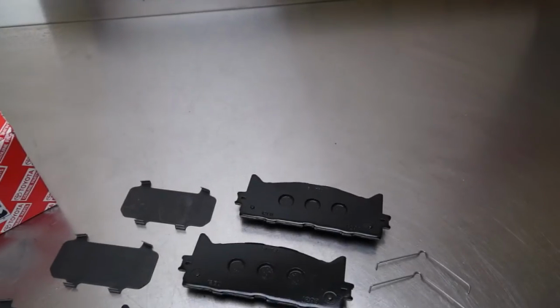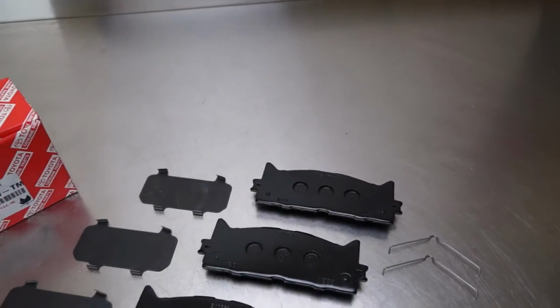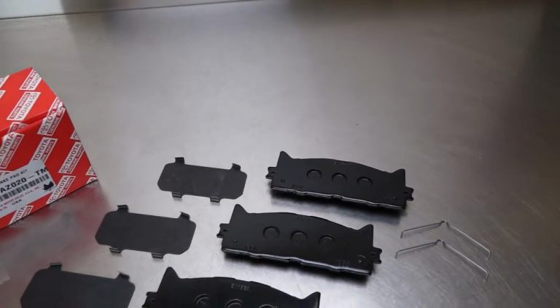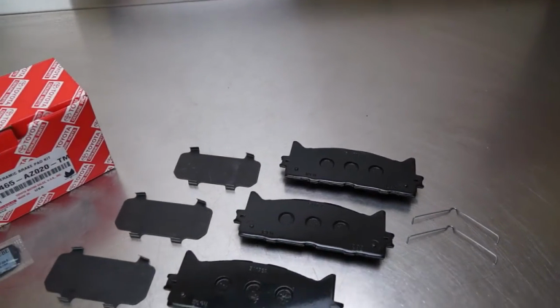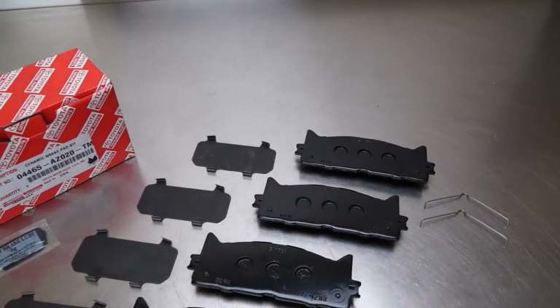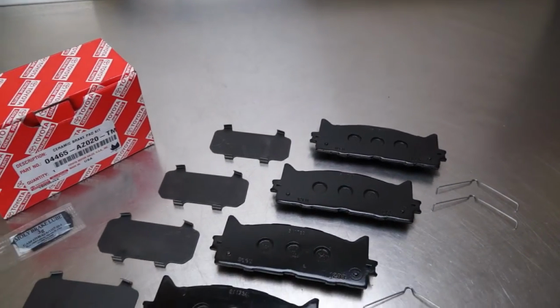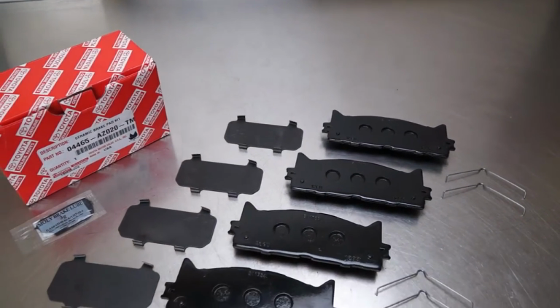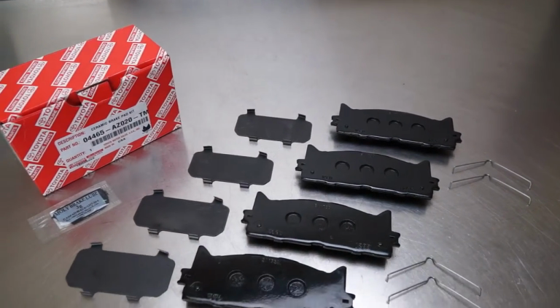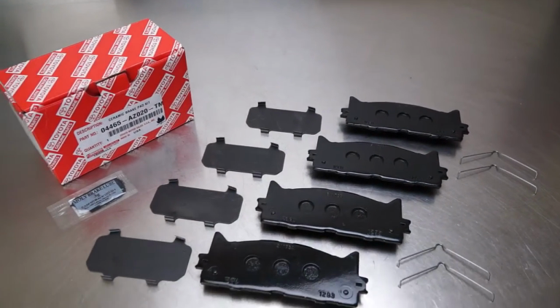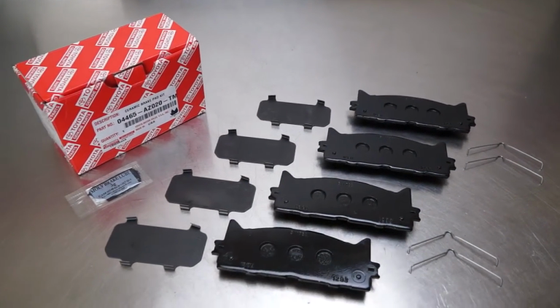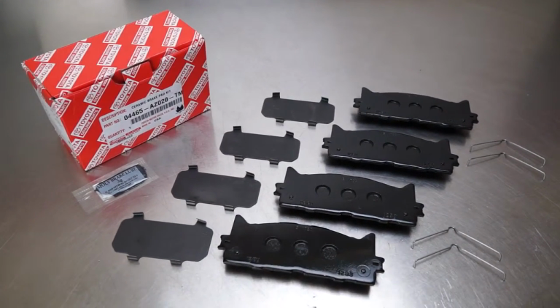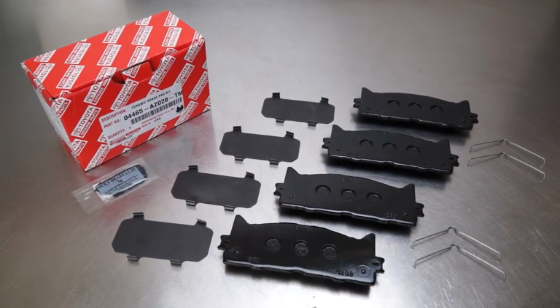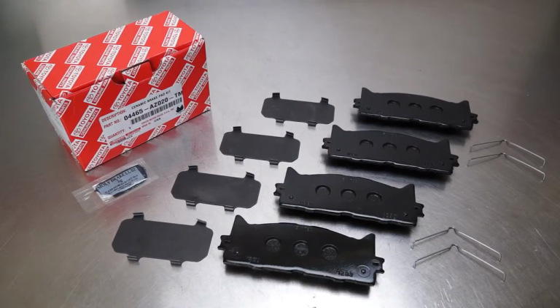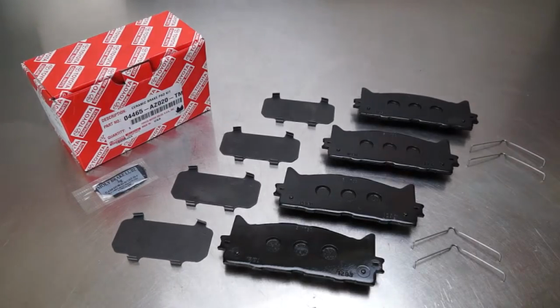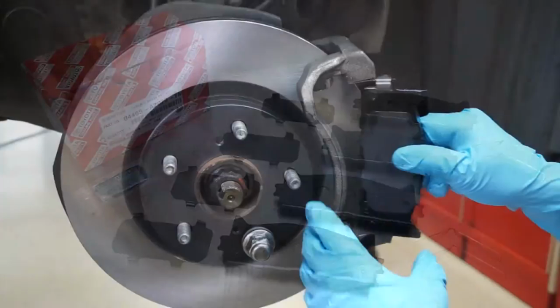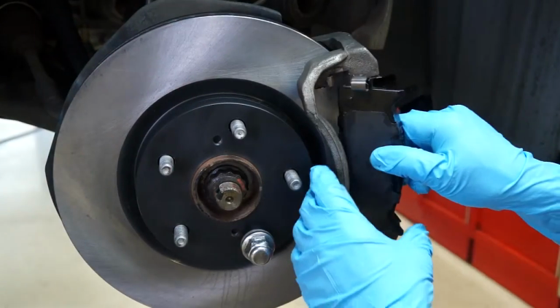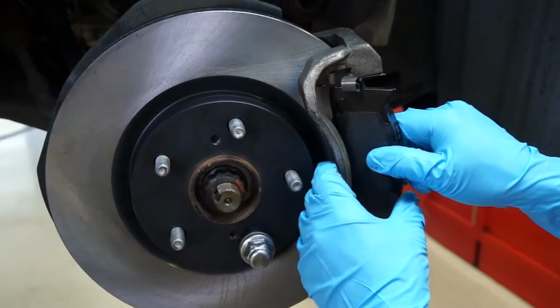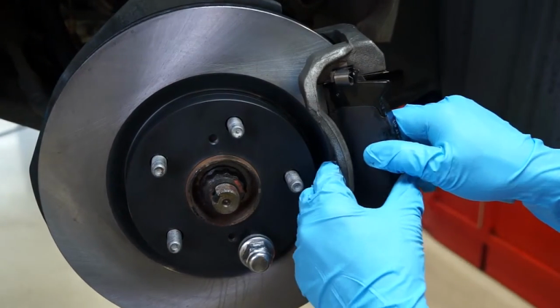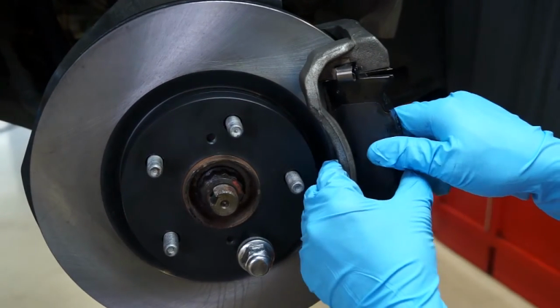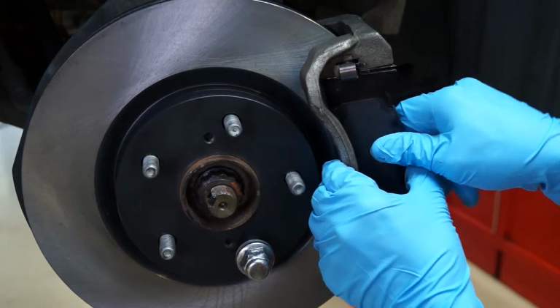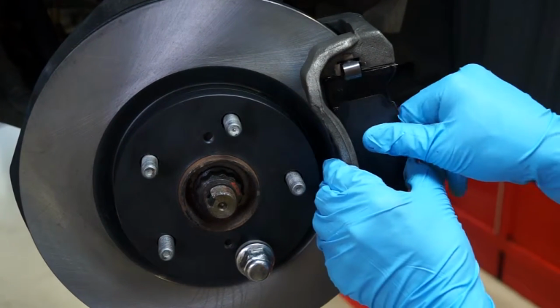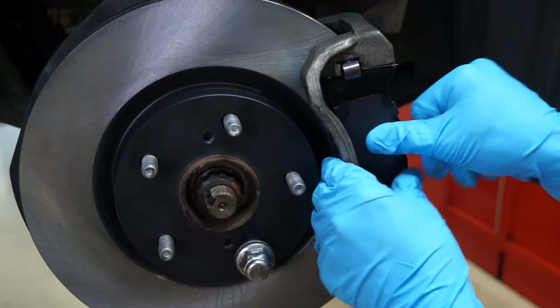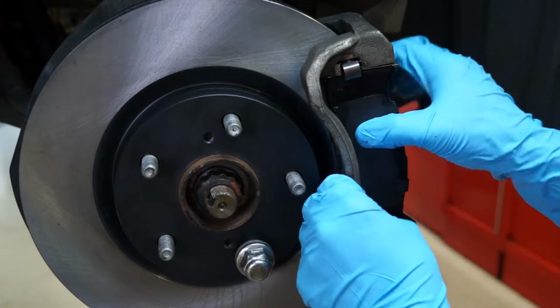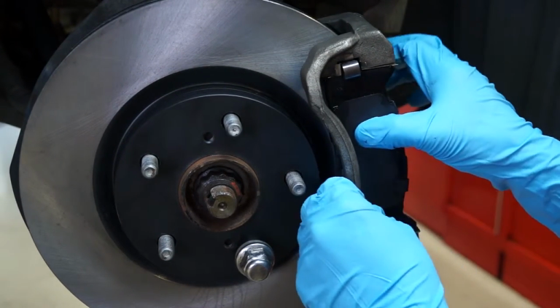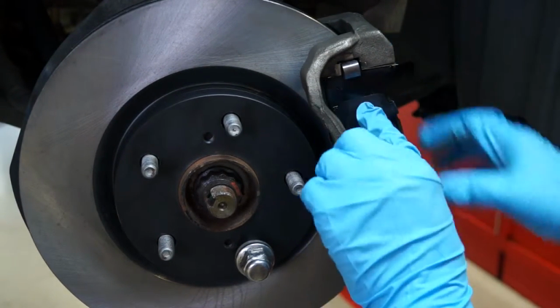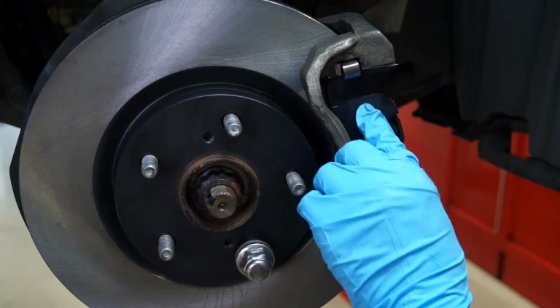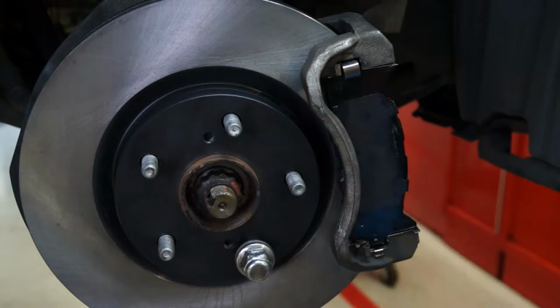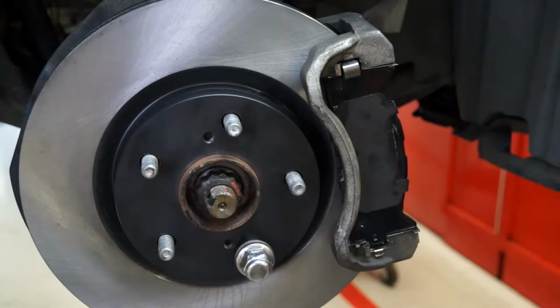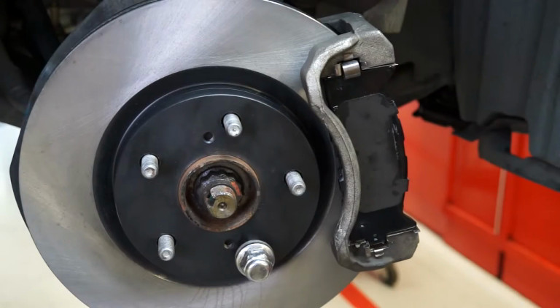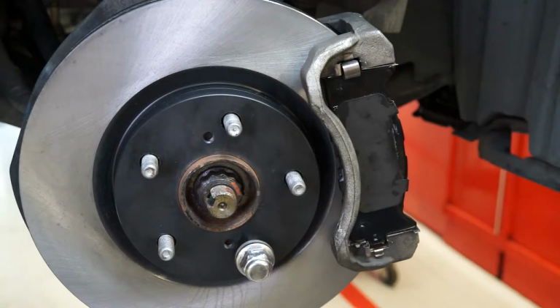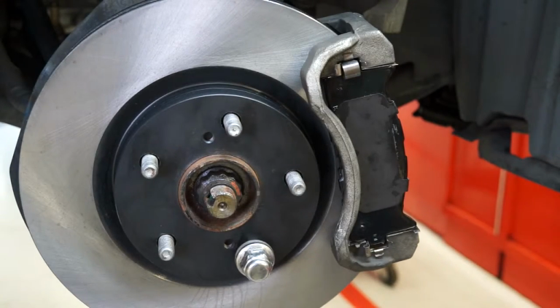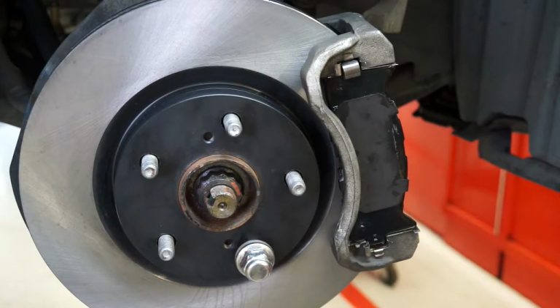Genuine Toyota Brake Pads are designed to meet Toyota Engineering Performance Standards and, when installed correctly, help provide the safety and durability you've come to expect from Toyota products.